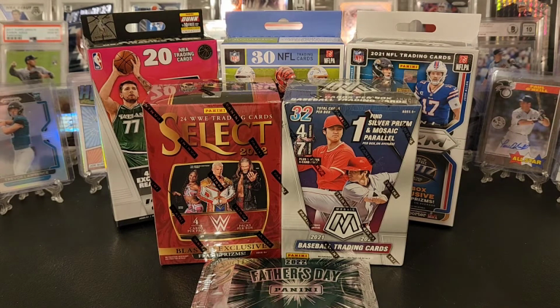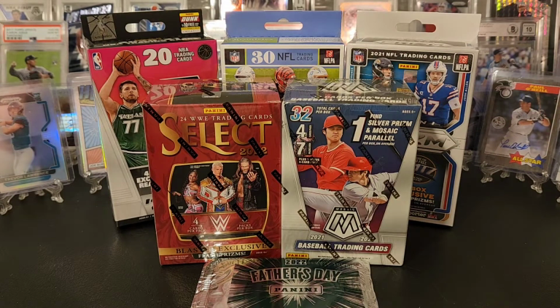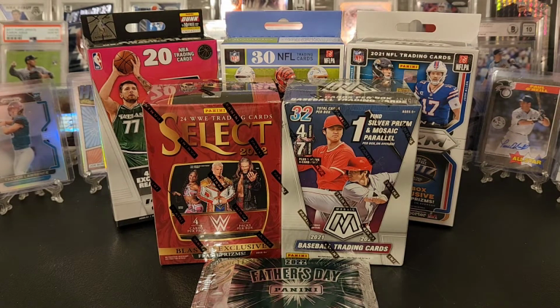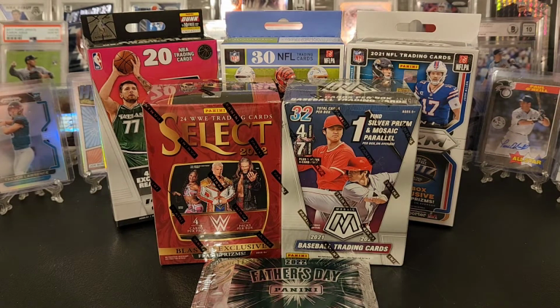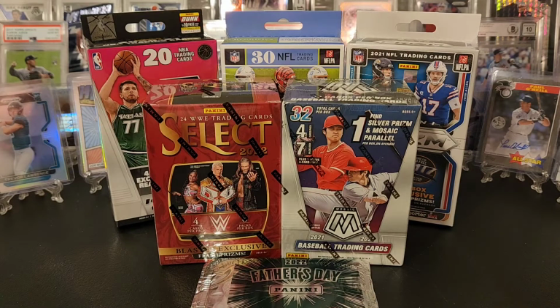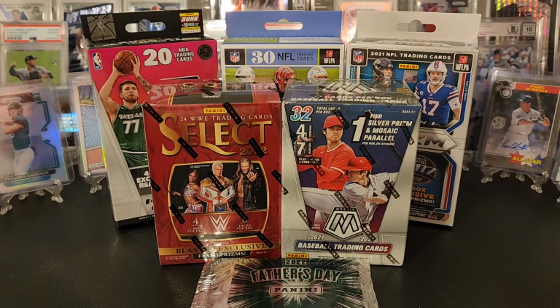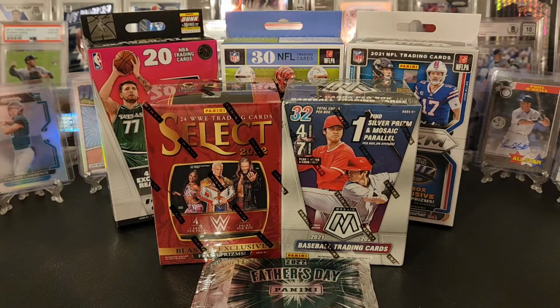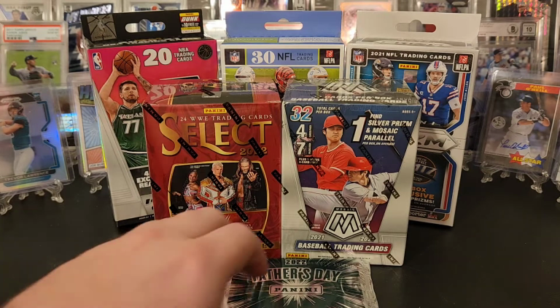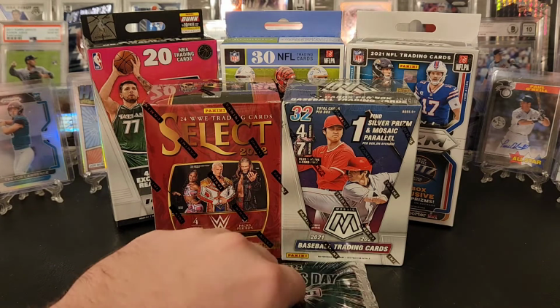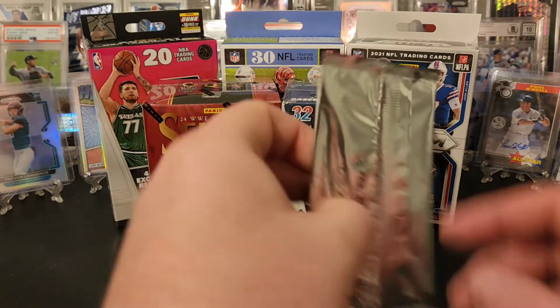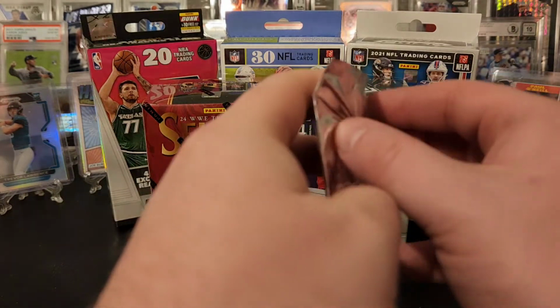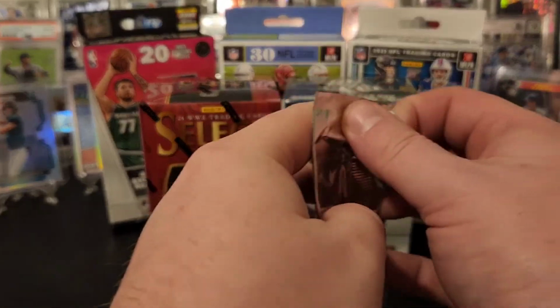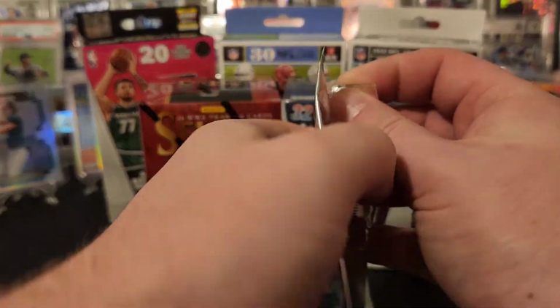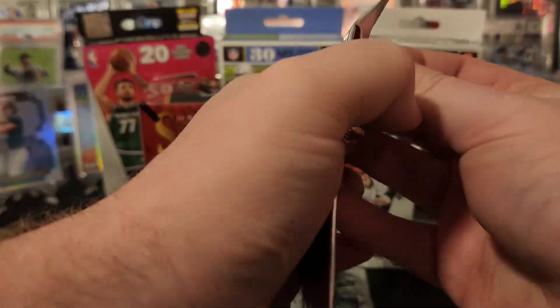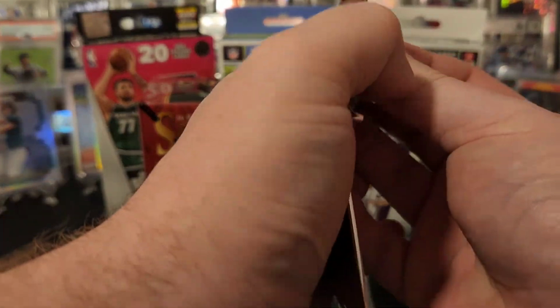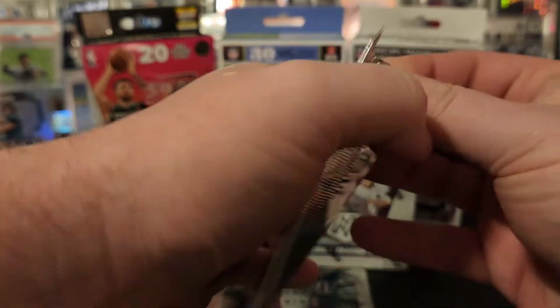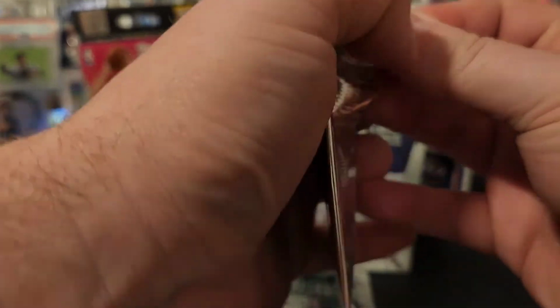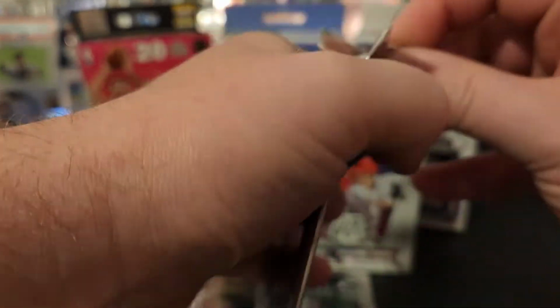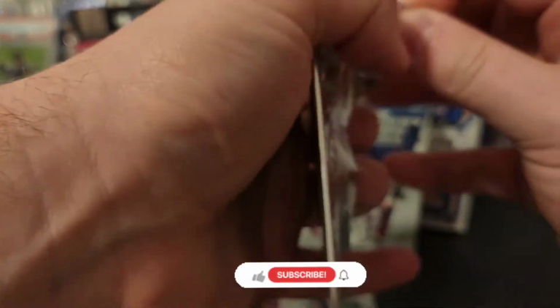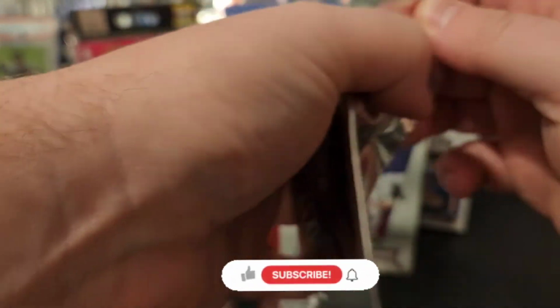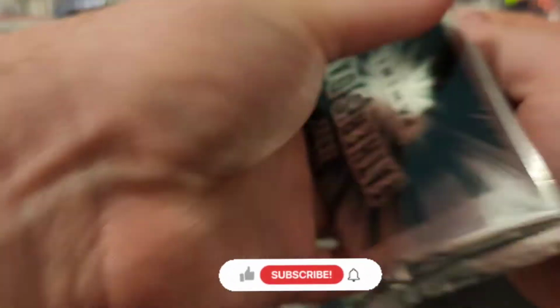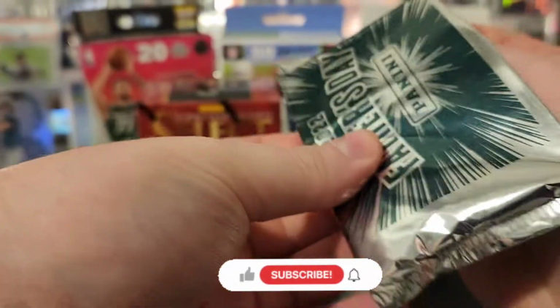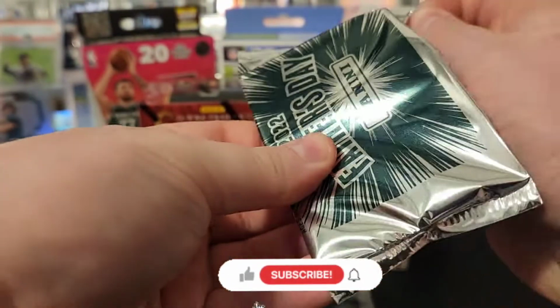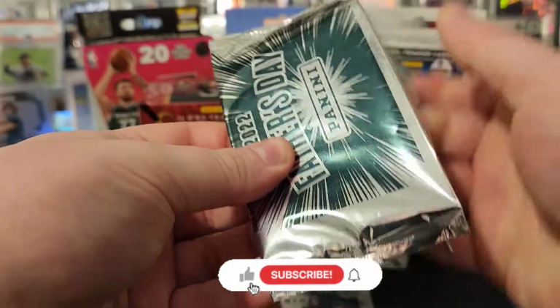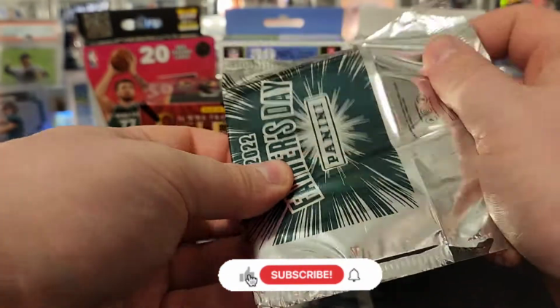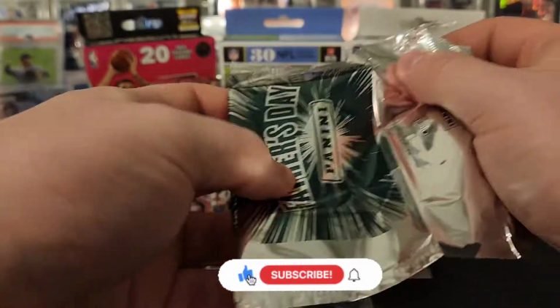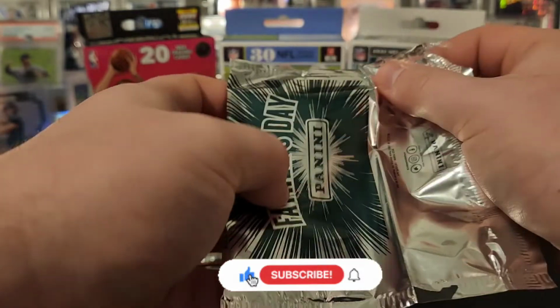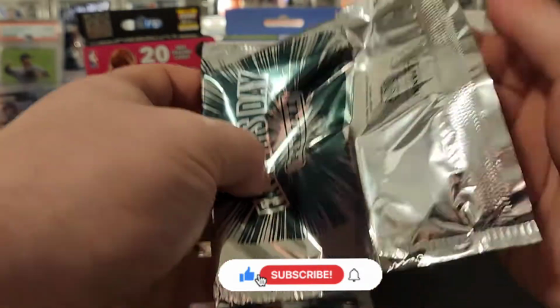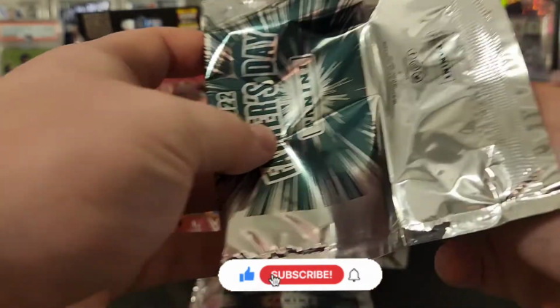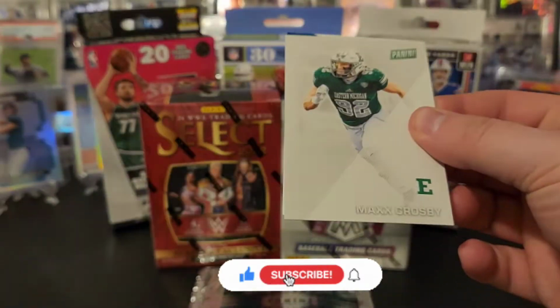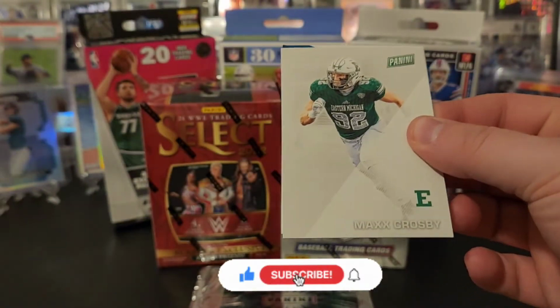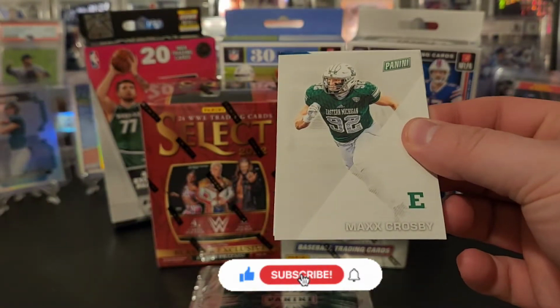So I think we're going to start with the Father's Day packs. I don't have high hopes out of these, but we'll take a look. If you're returning to the channel, I appreciate you coming back. If it's your first time here, we rip a lot of this type of stuff, so make sure you like and subscribe.